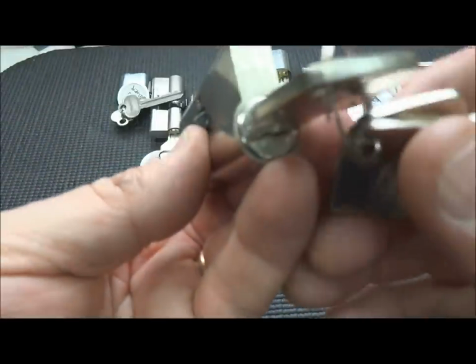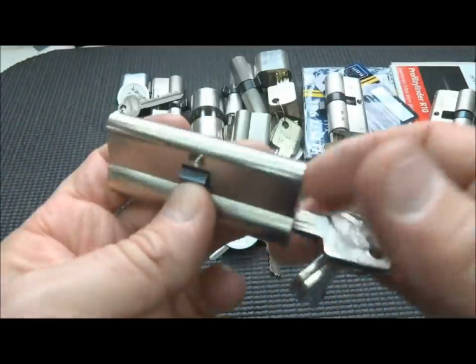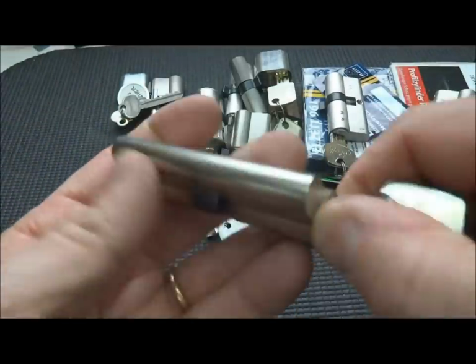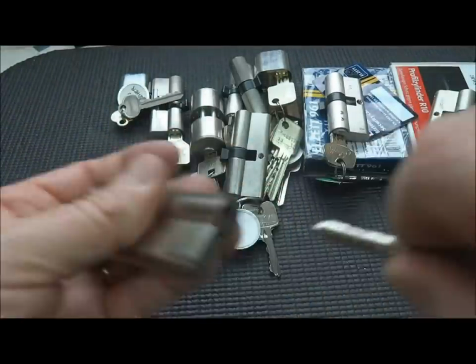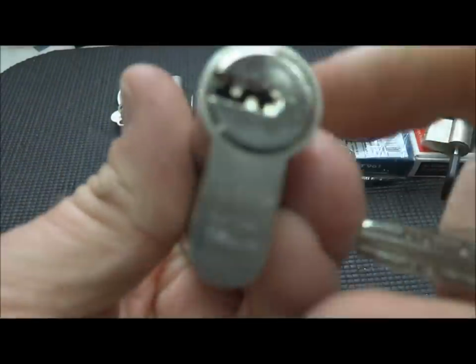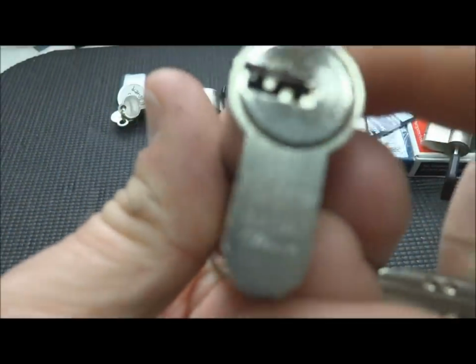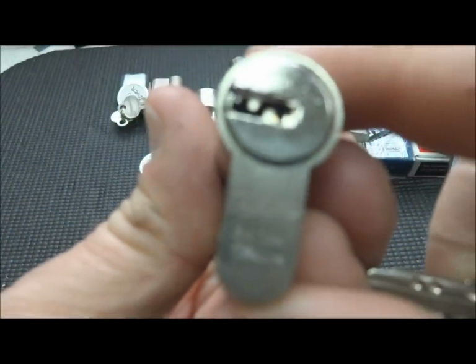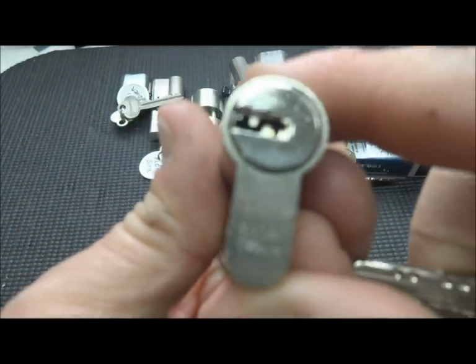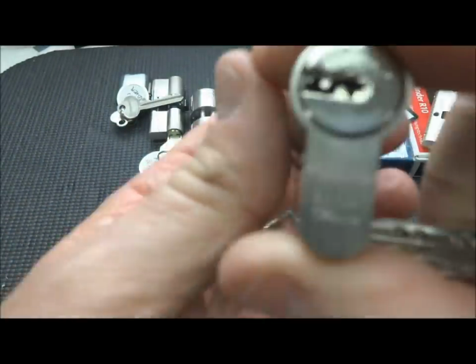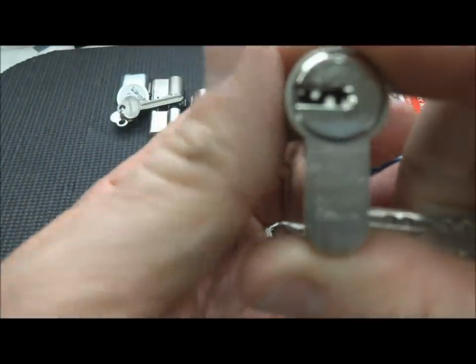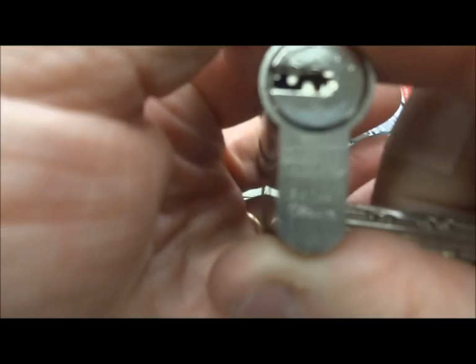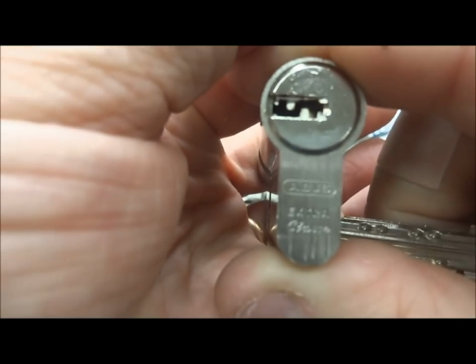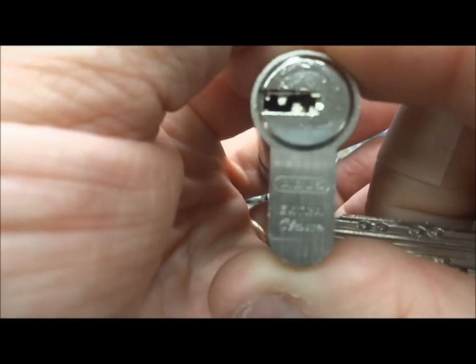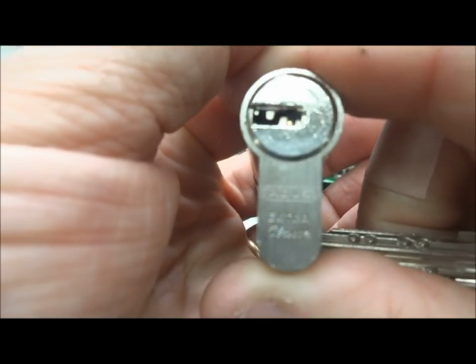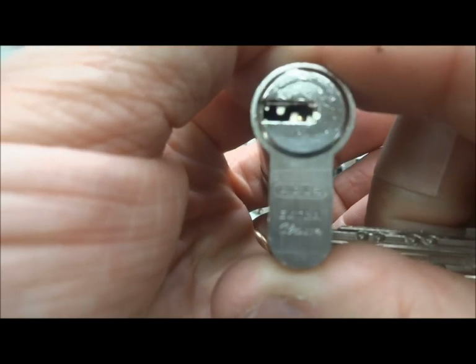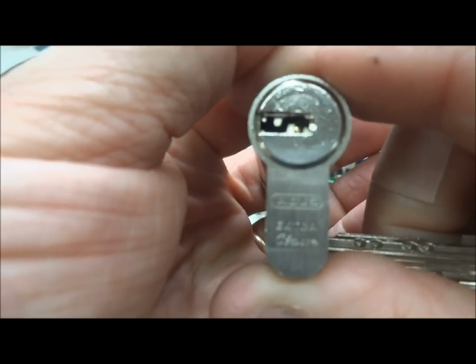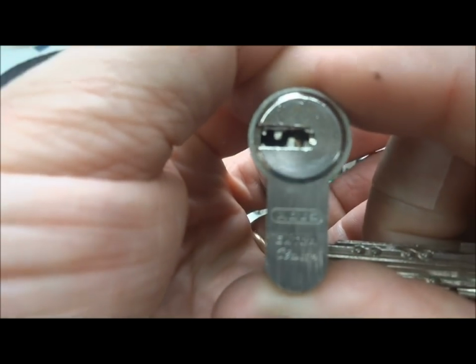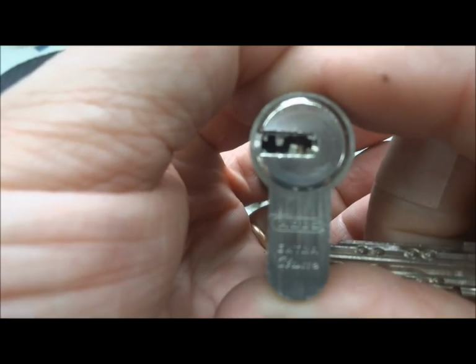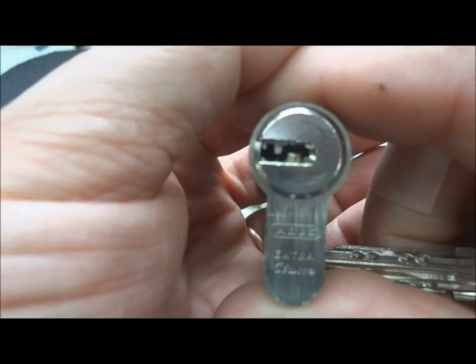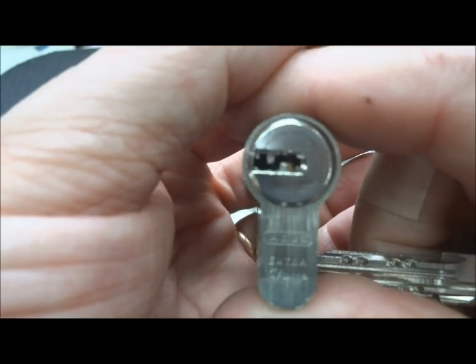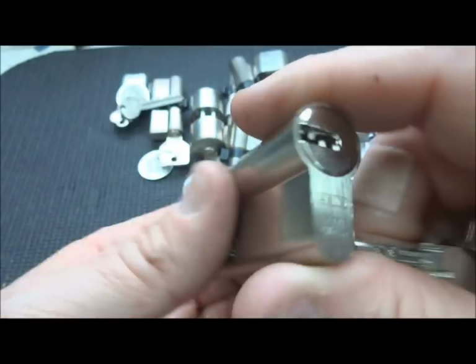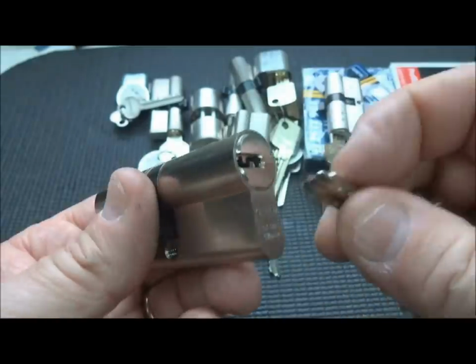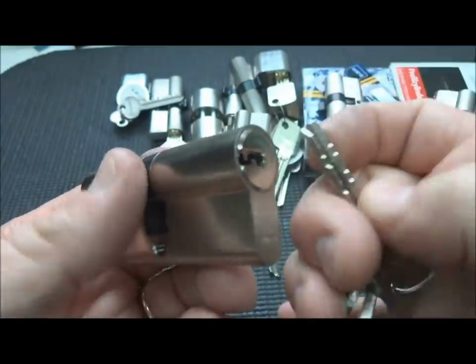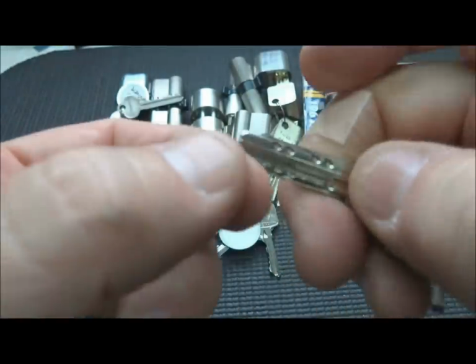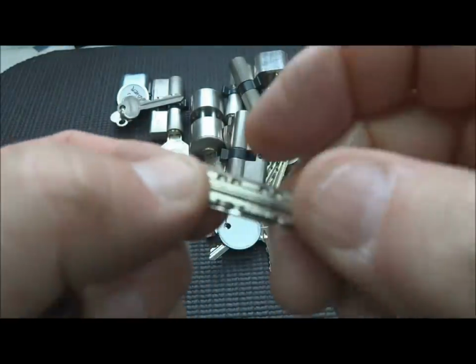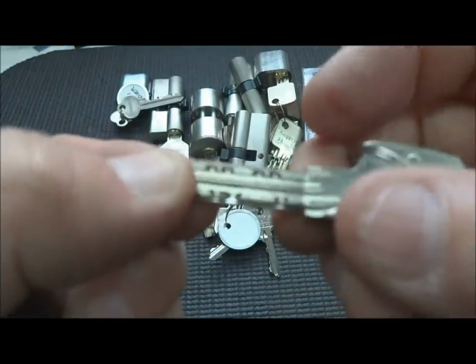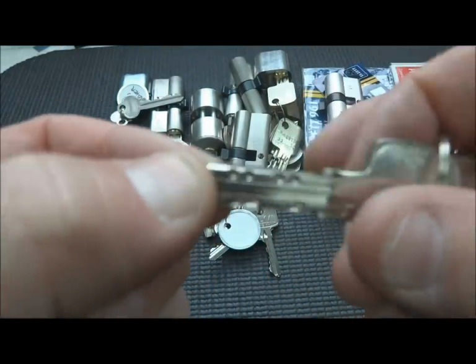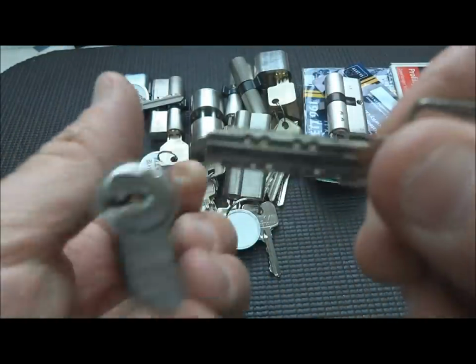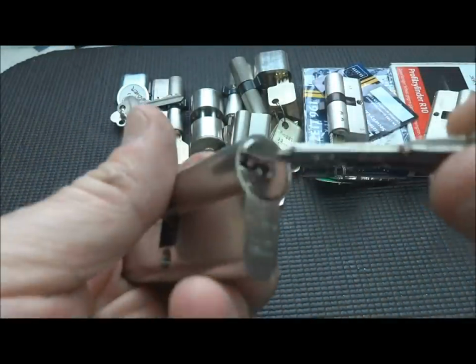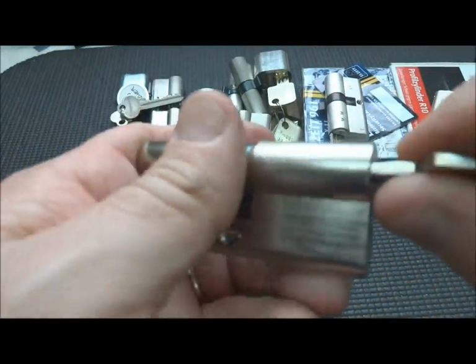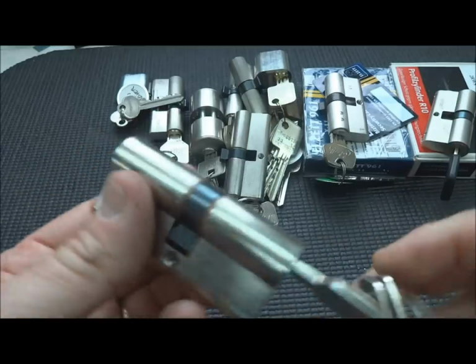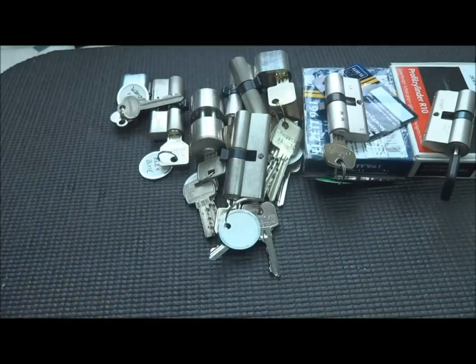We have an Abus Classic. I've picked a few of these before, but this one in particular - these Abuses are sometimes hard to get into. Maybe it's the pinning on this particular one, but it's just not giving it up.